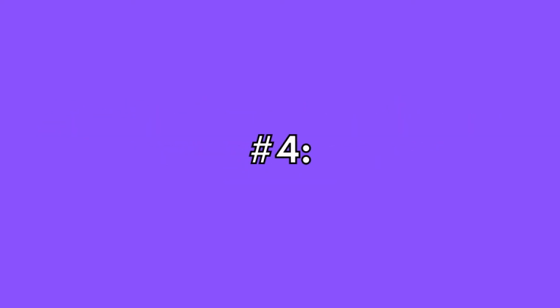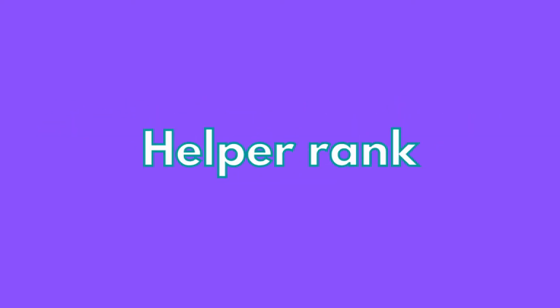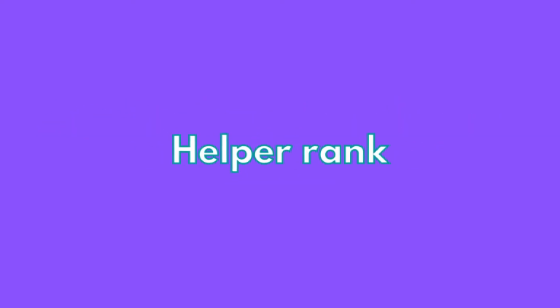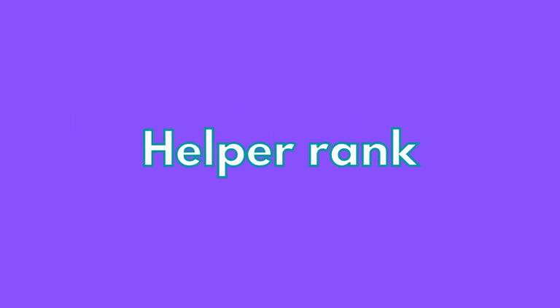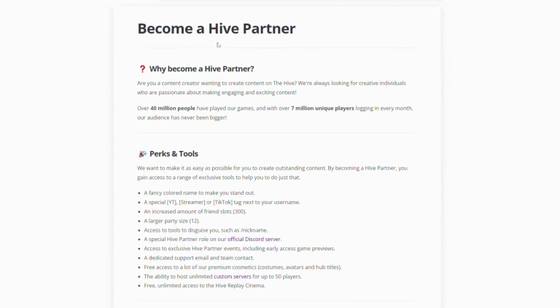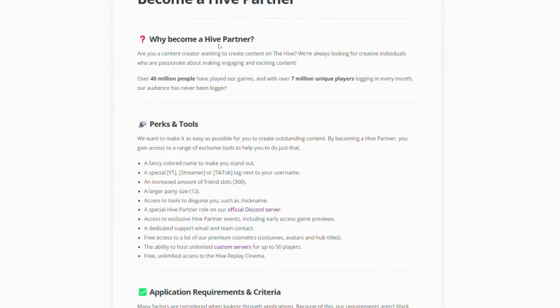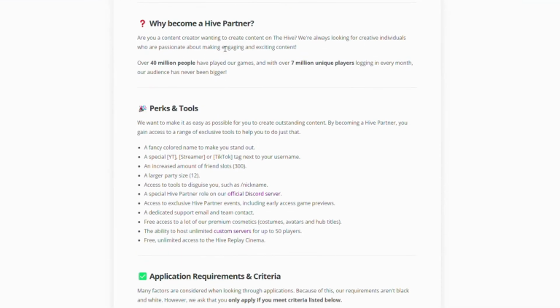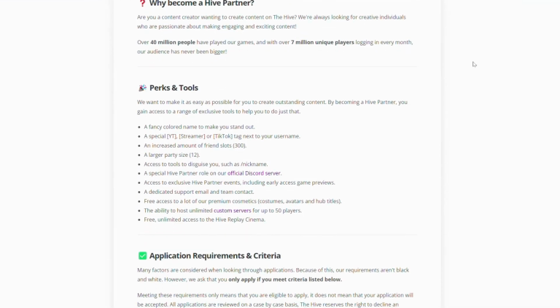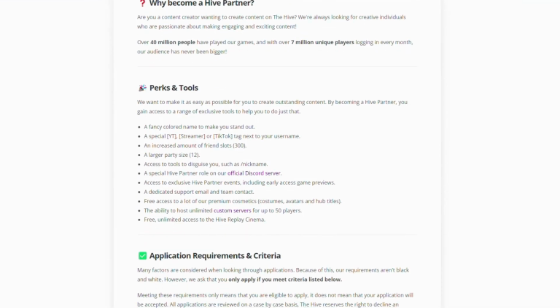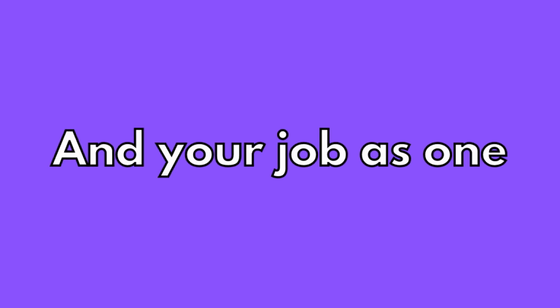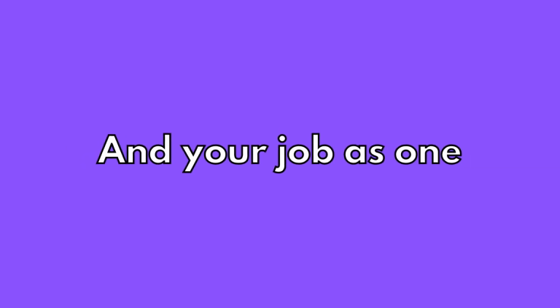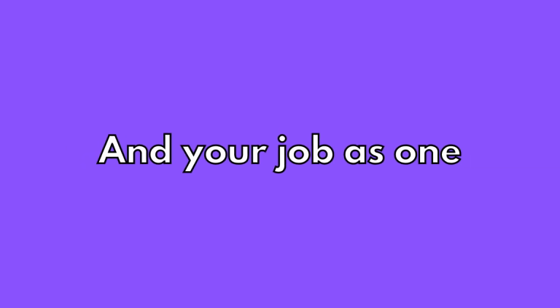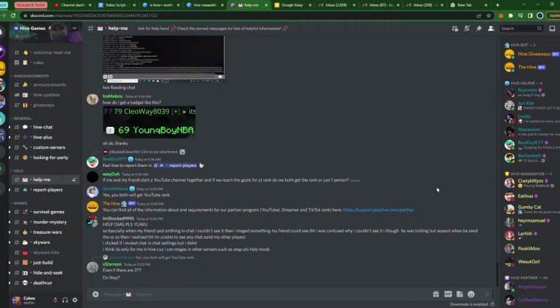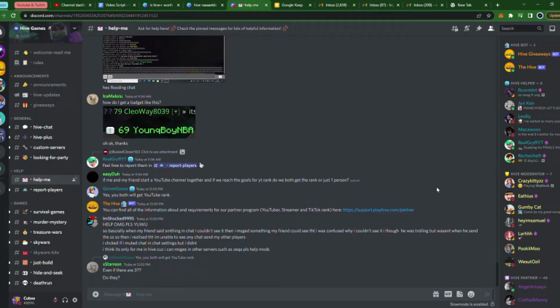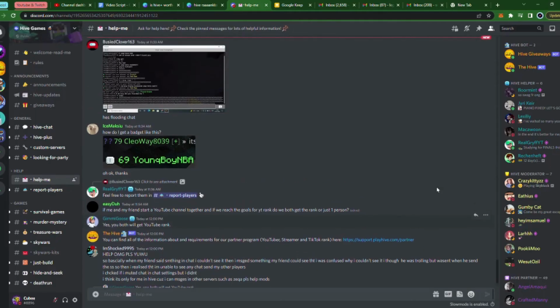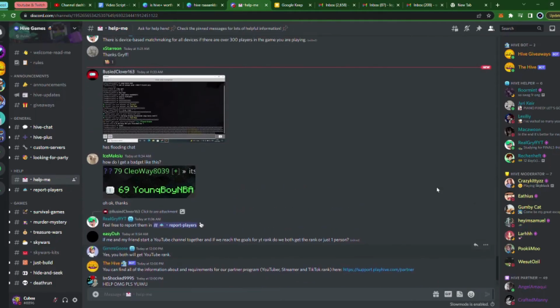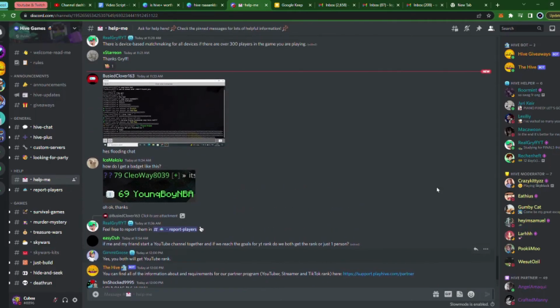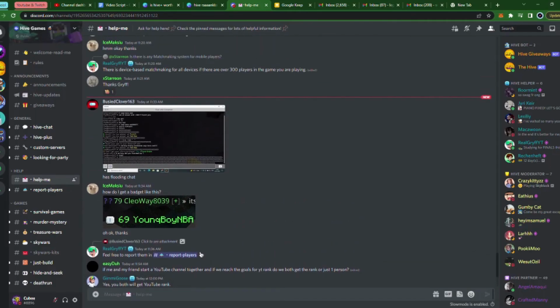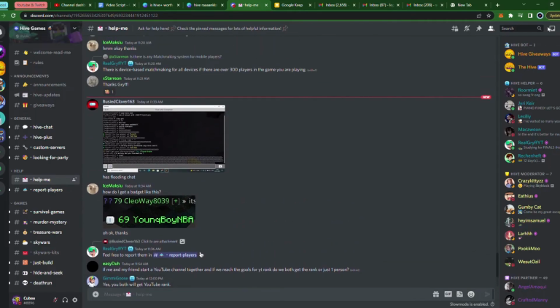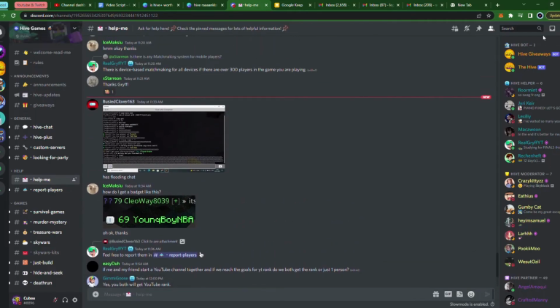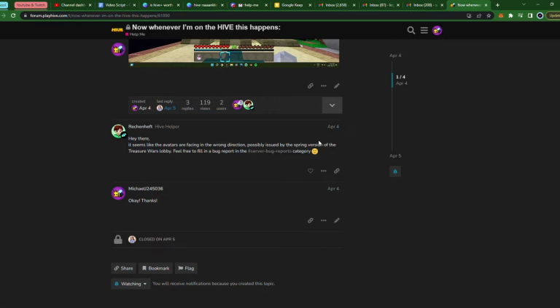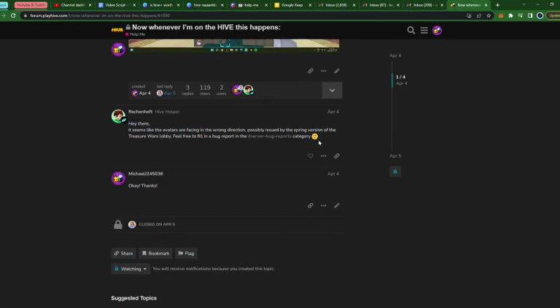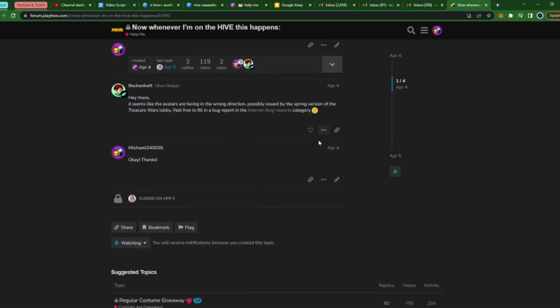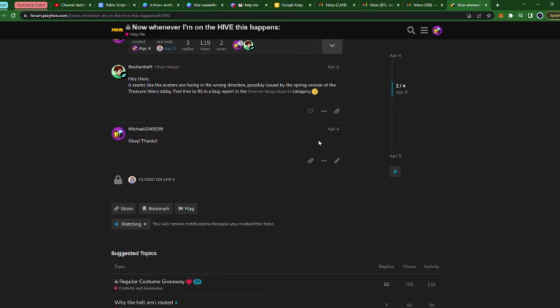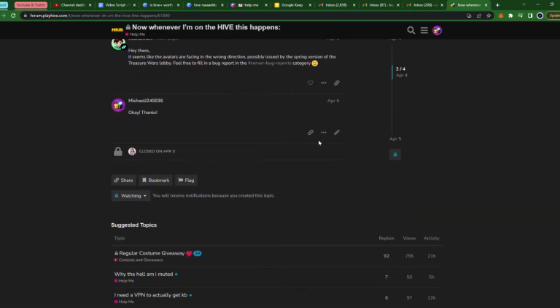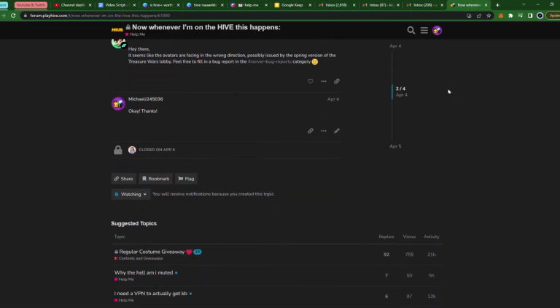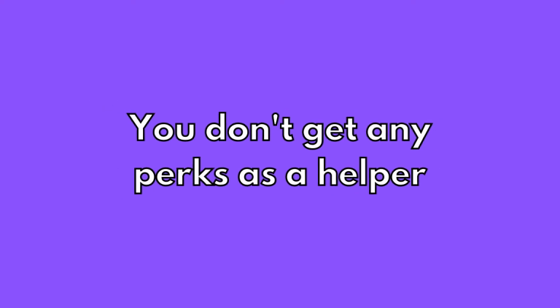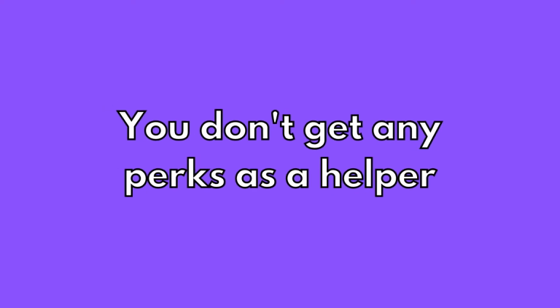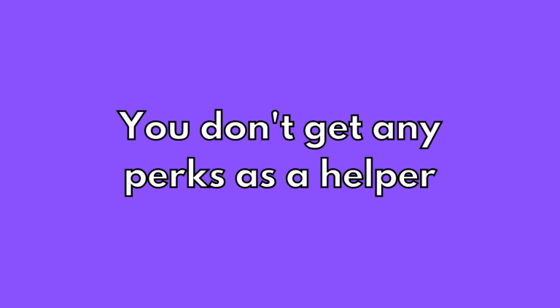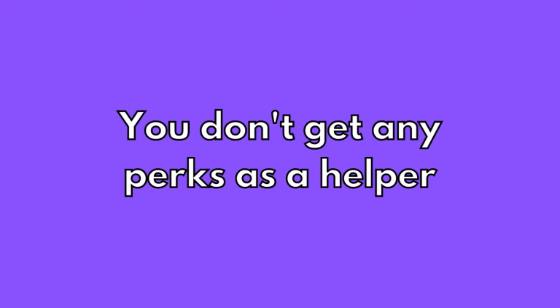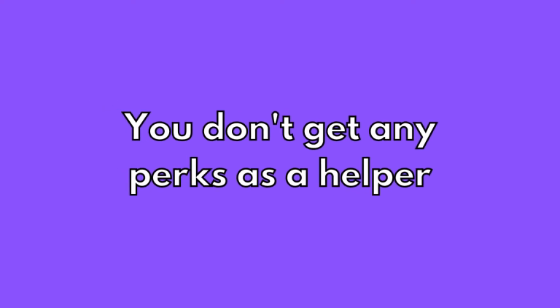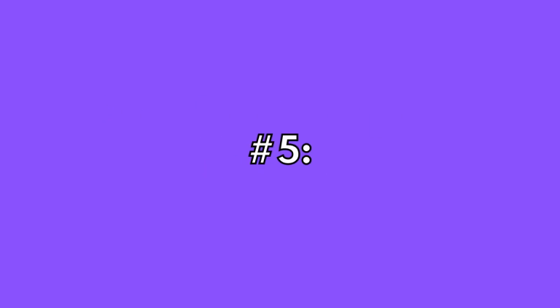Number four: Helper rank. It's a rank that you can apply for, and your job as a helper will be to help people on the Hive Discord server and on the forums. You don't get any perks as a helper.